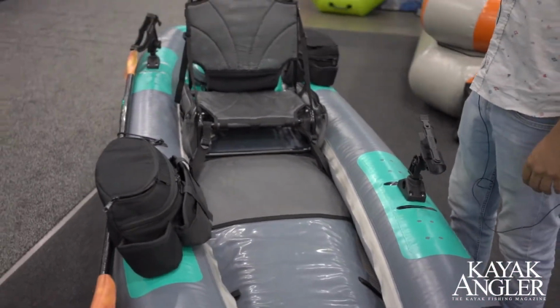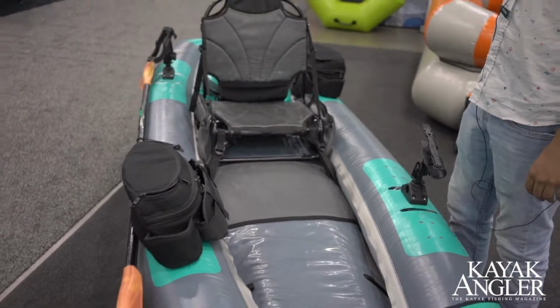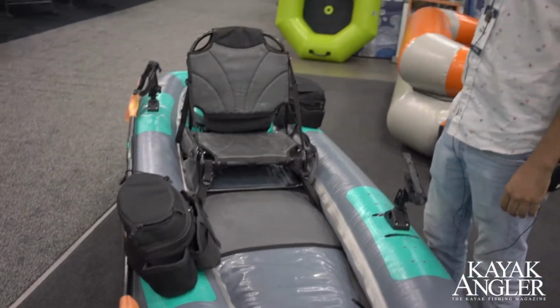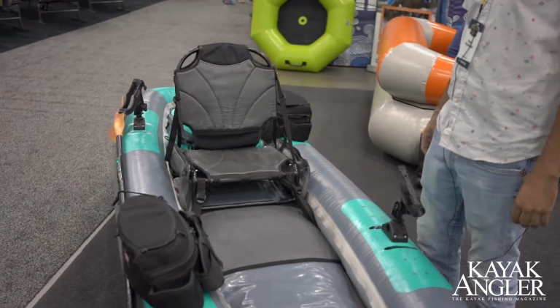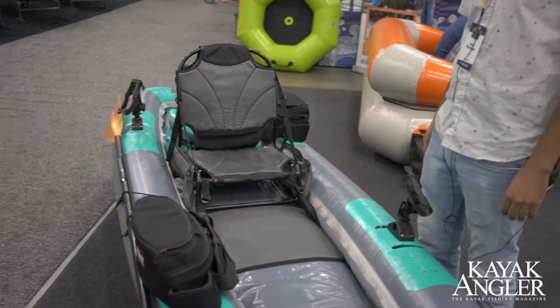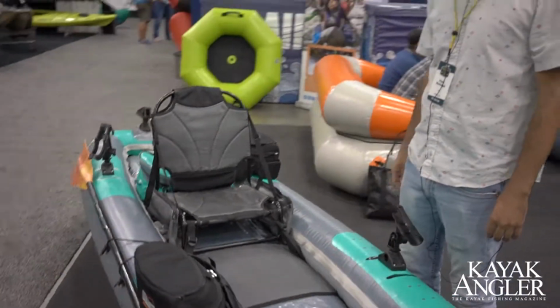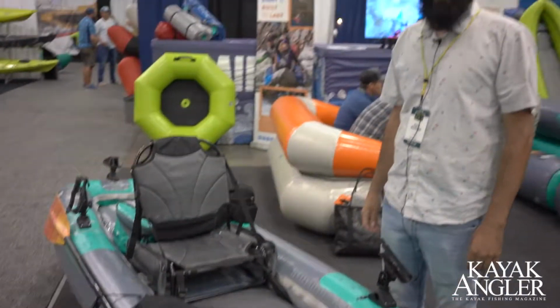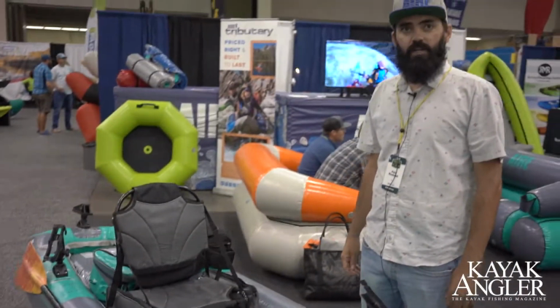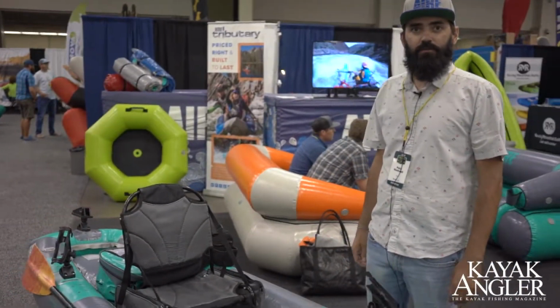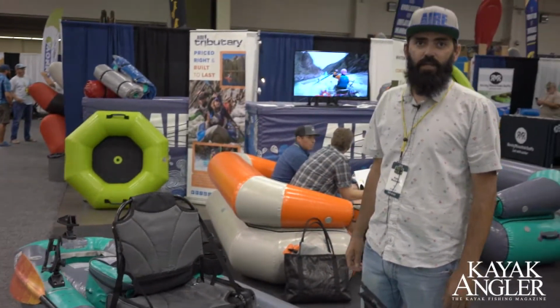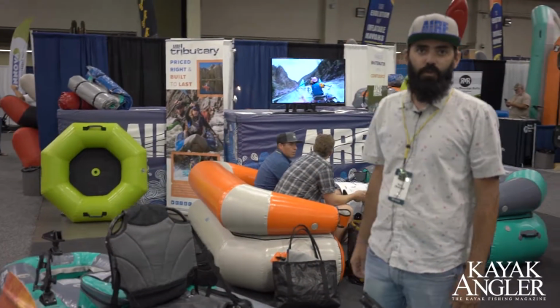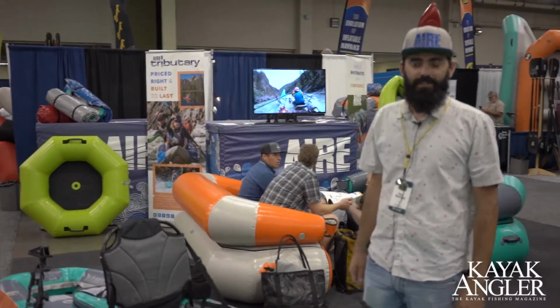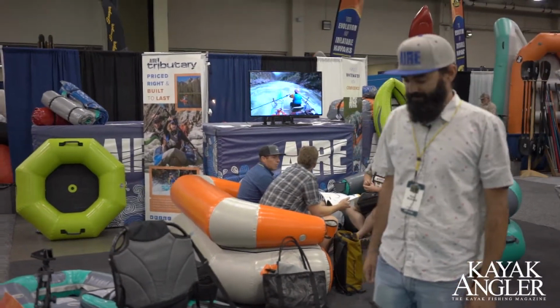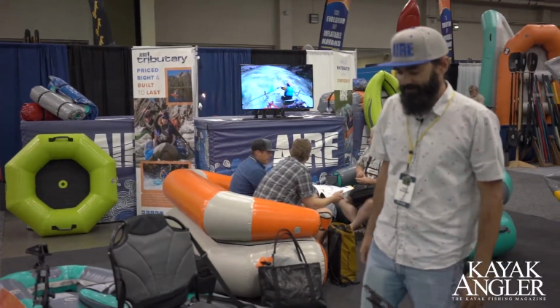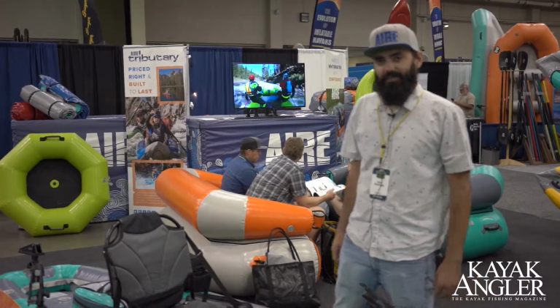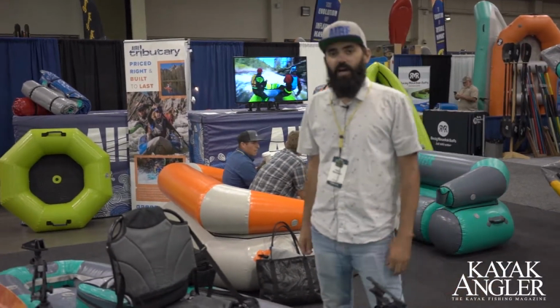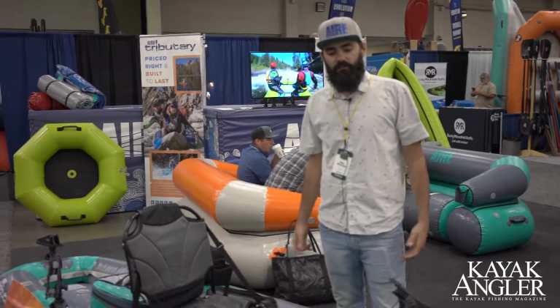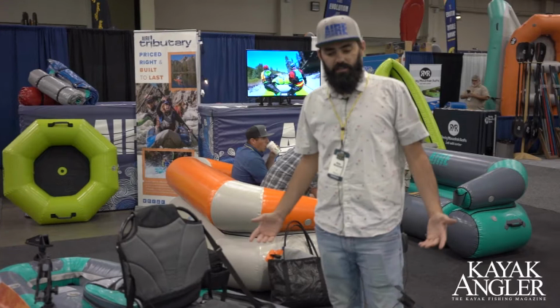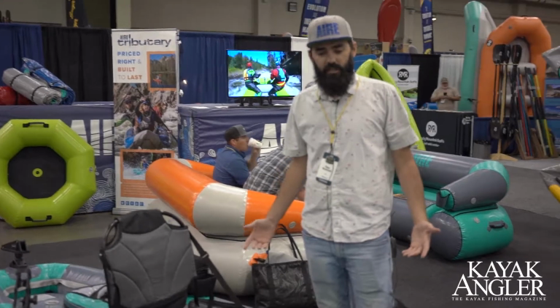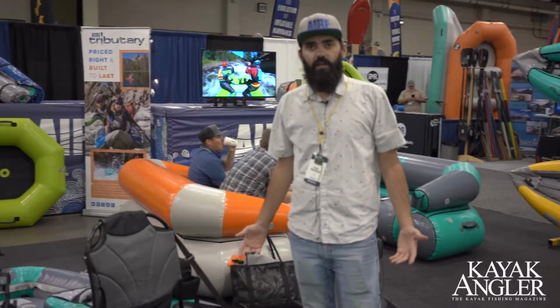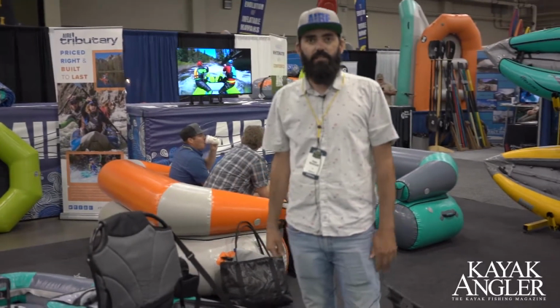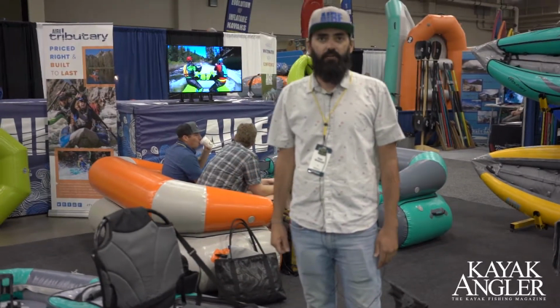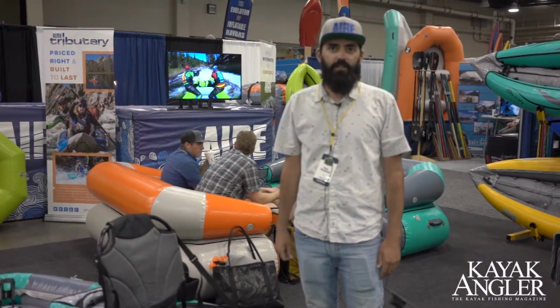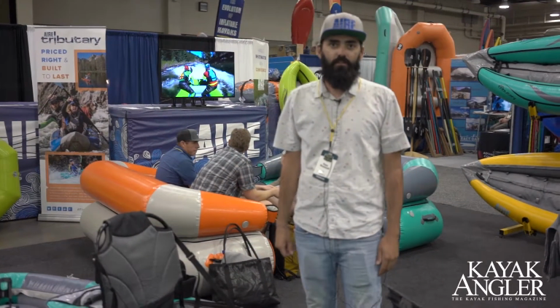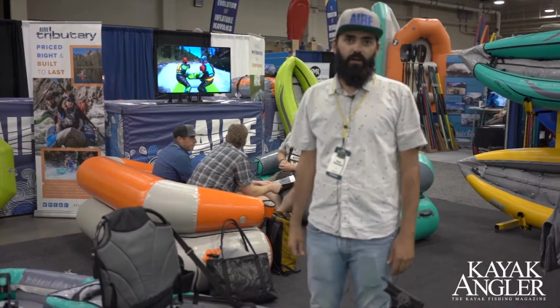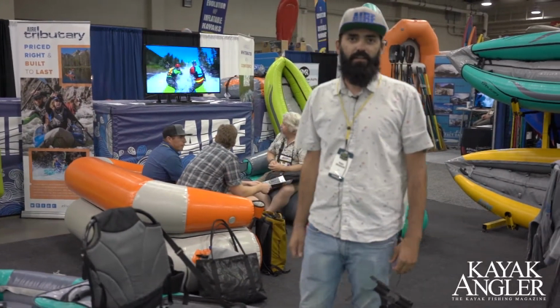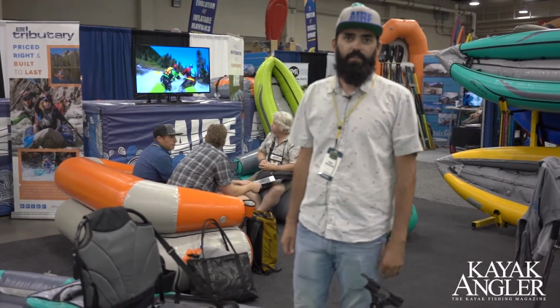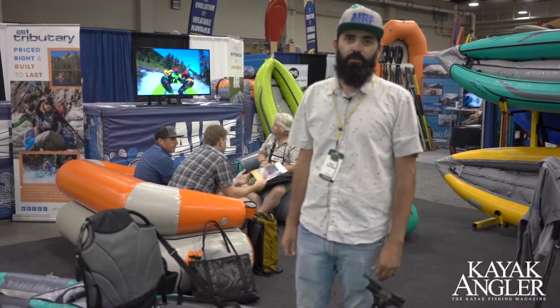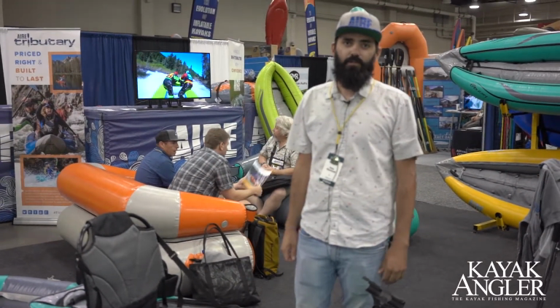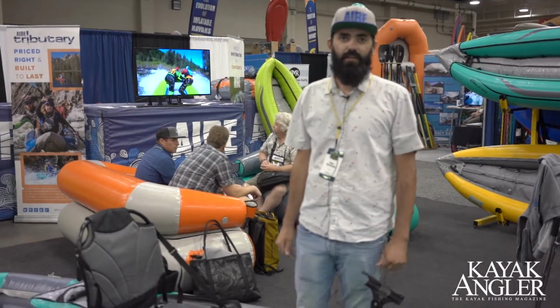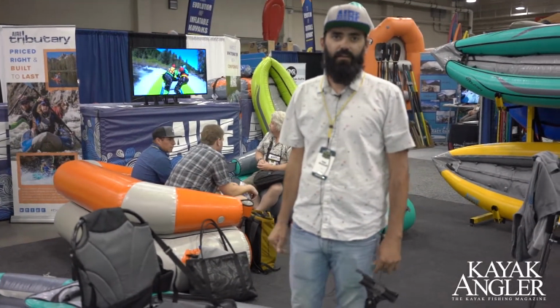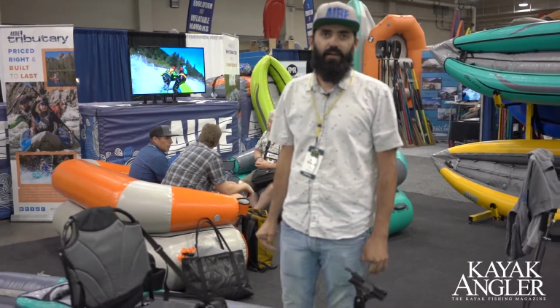This will have you out there ripping lips for 2020. You can find this at any authorized Air retailer or online at www.air.com.